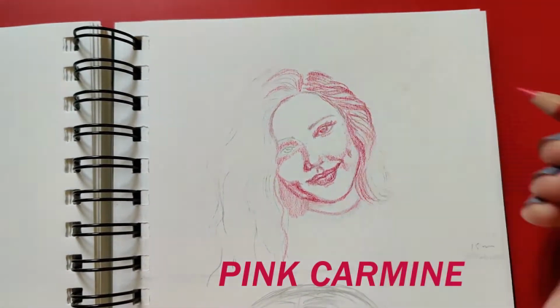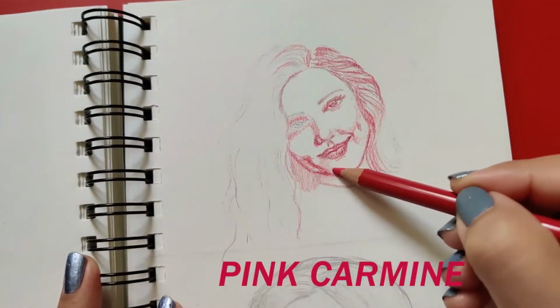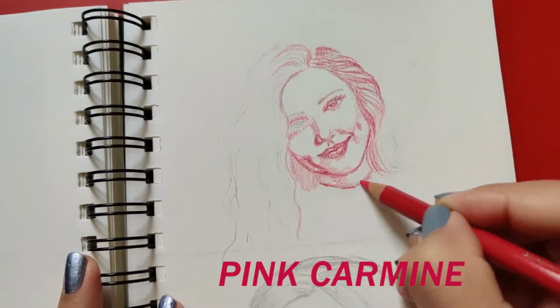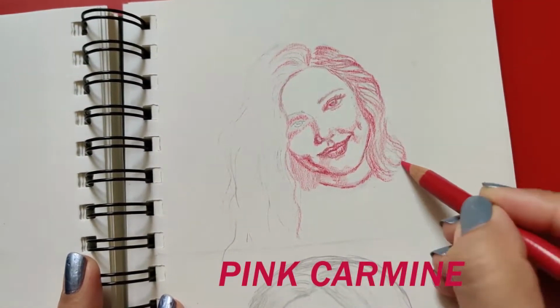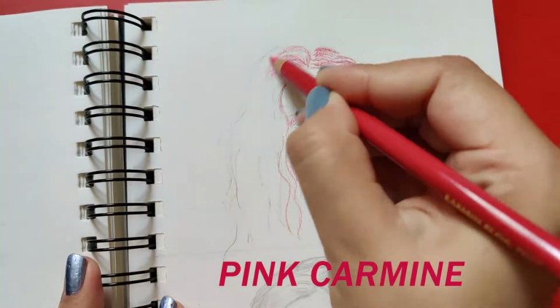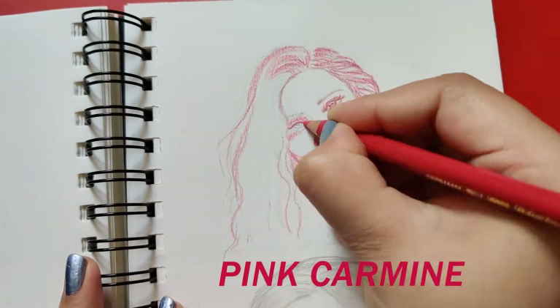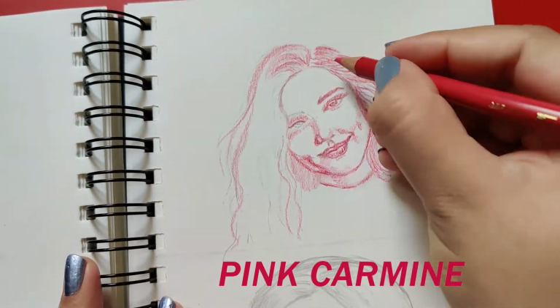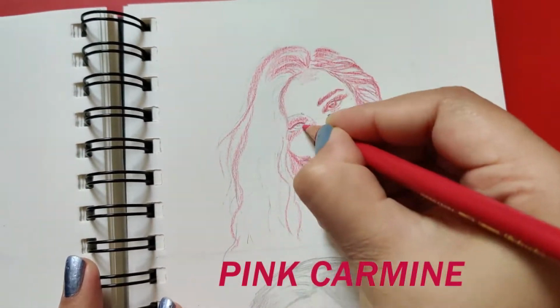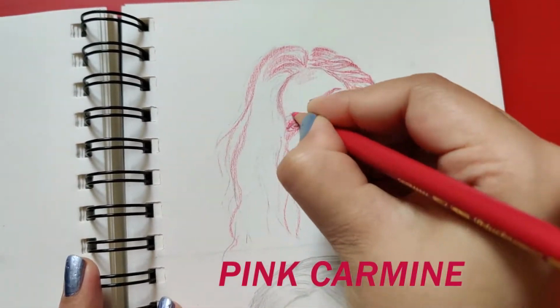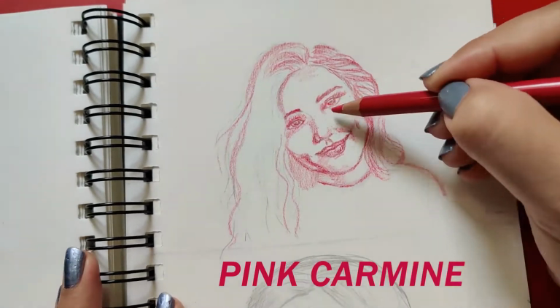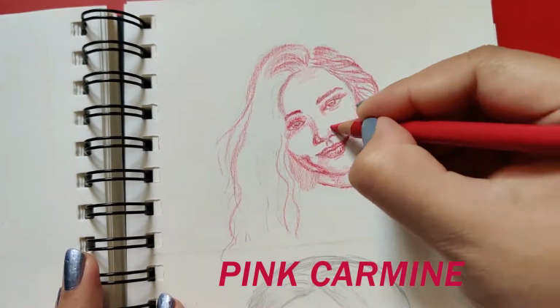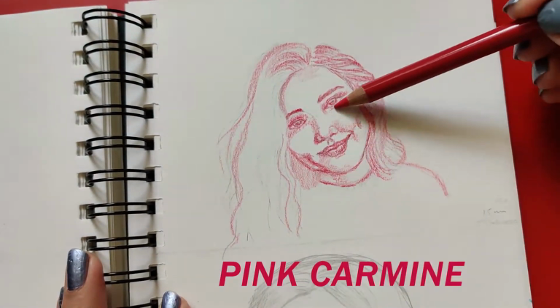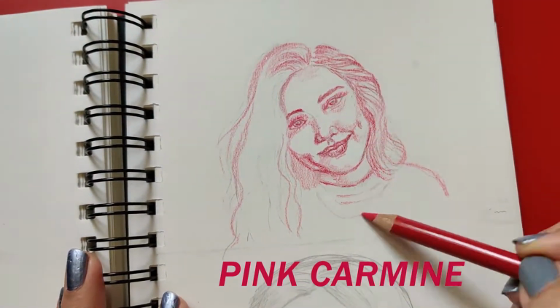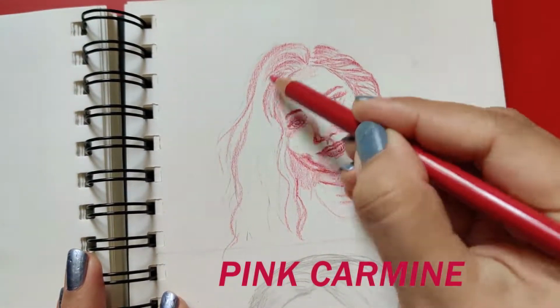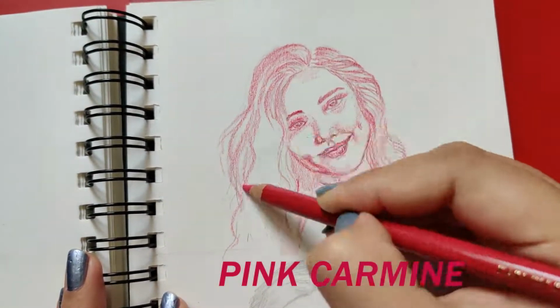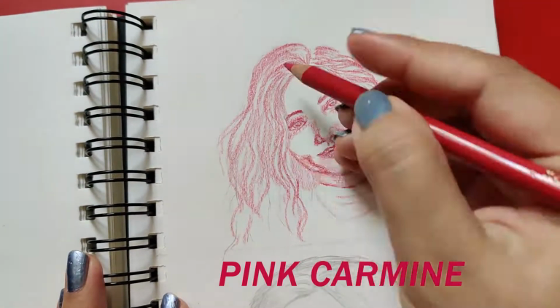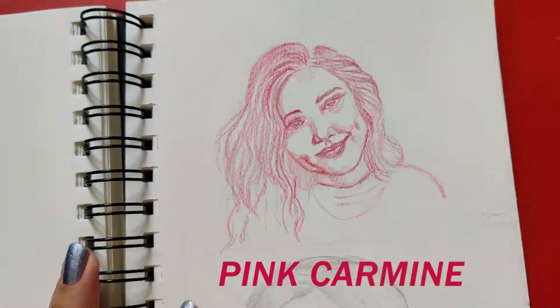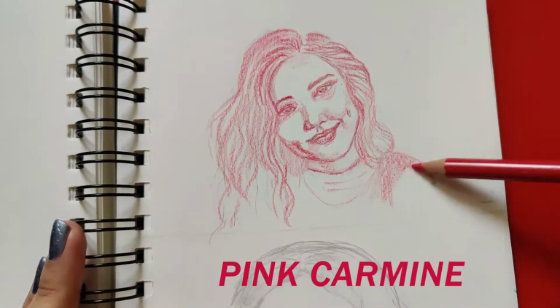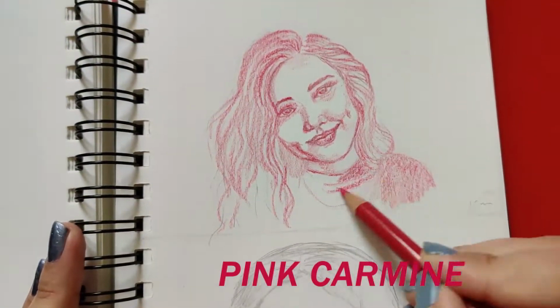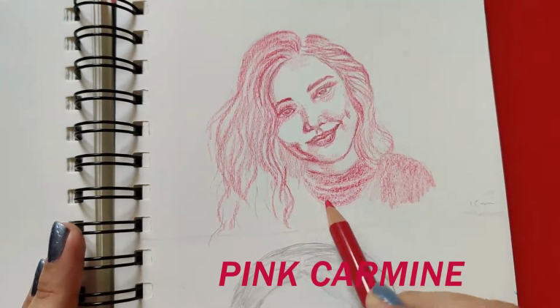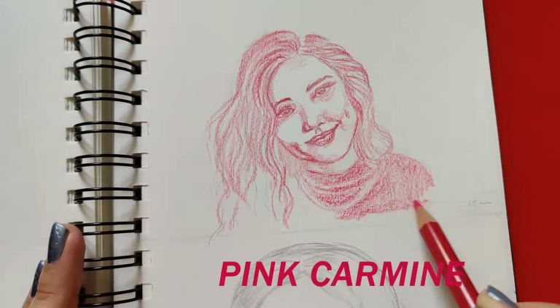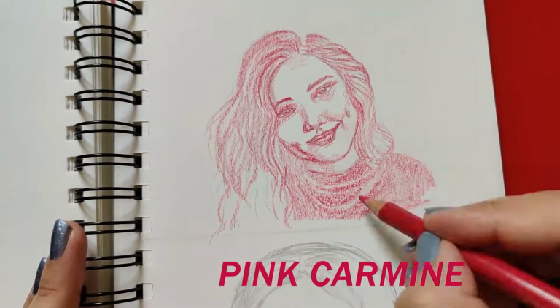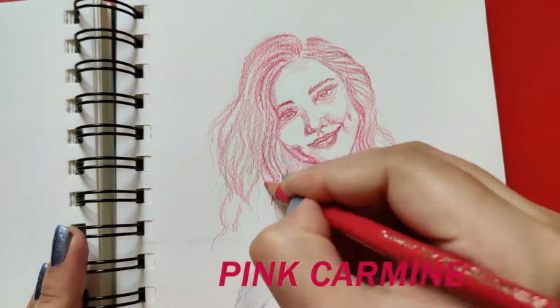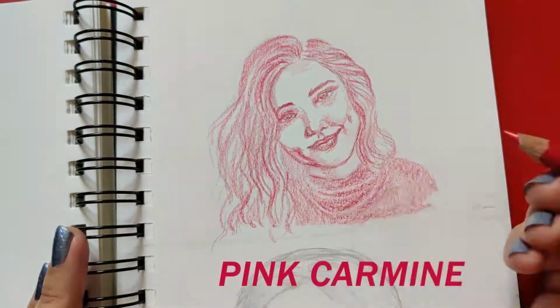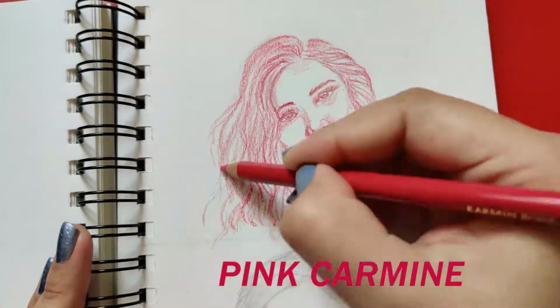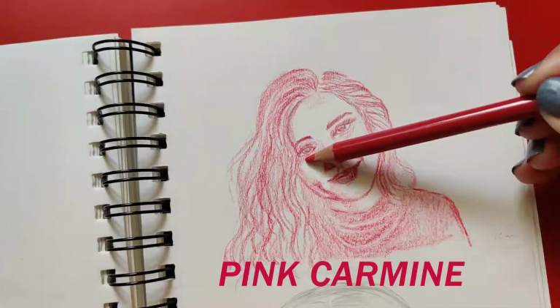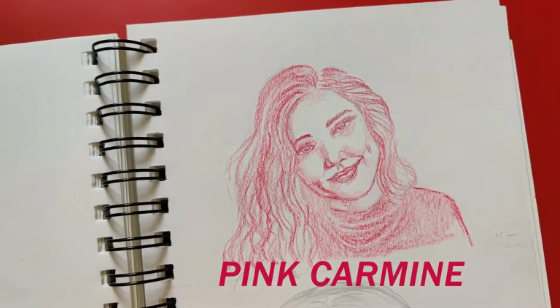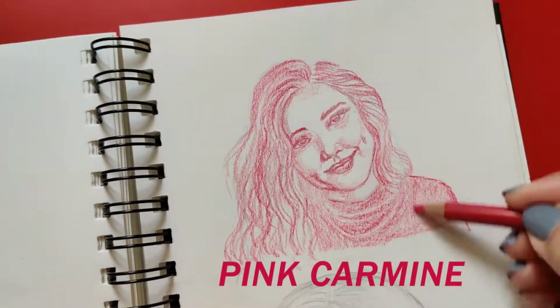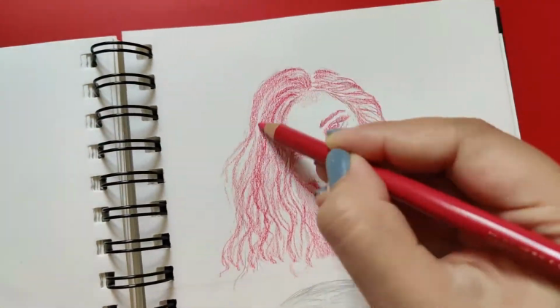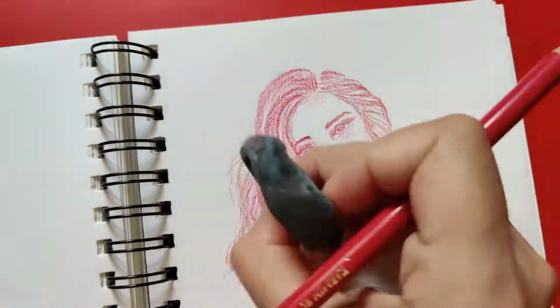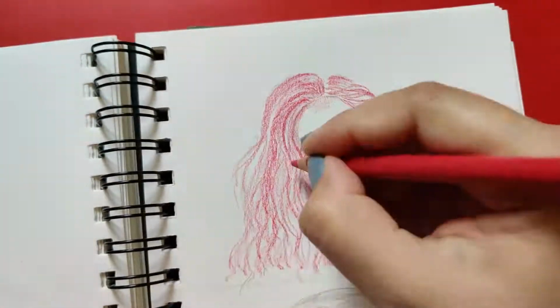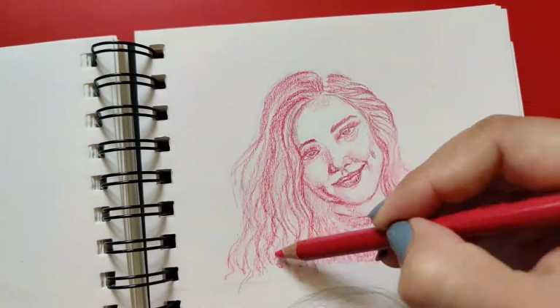Step two is drawing the outlines. I think that is a good way to start instead of directly jumping into shading or any other details. Starting out with drawing the outlines is really effective.